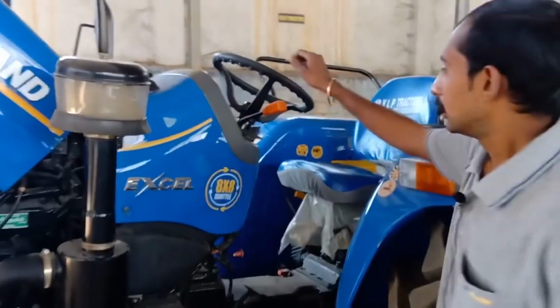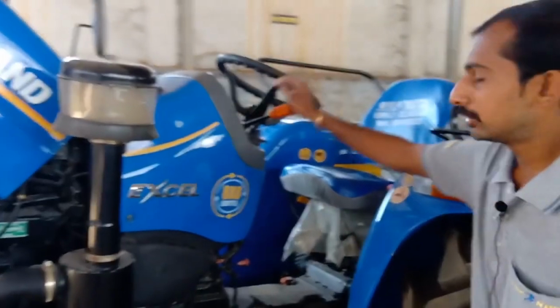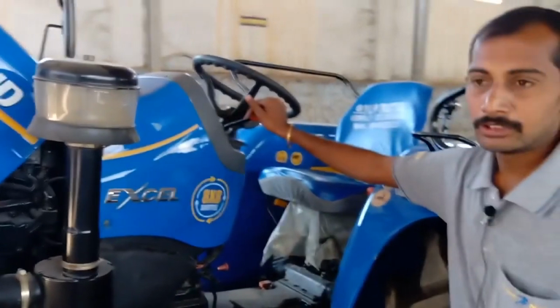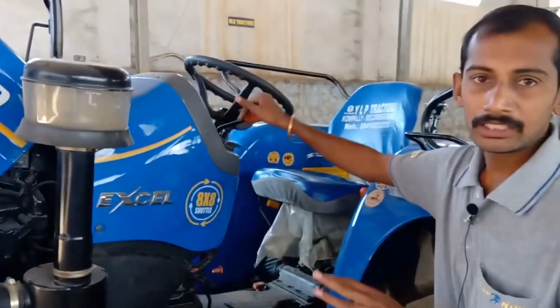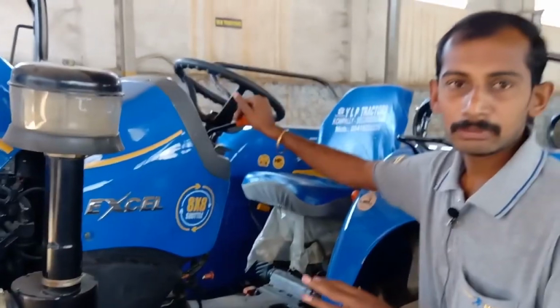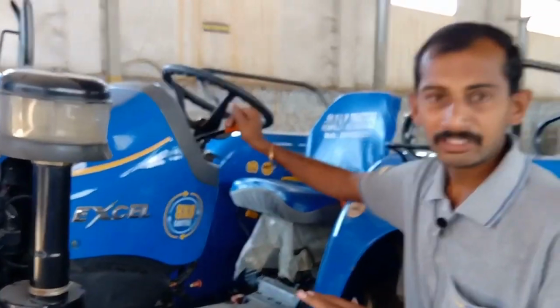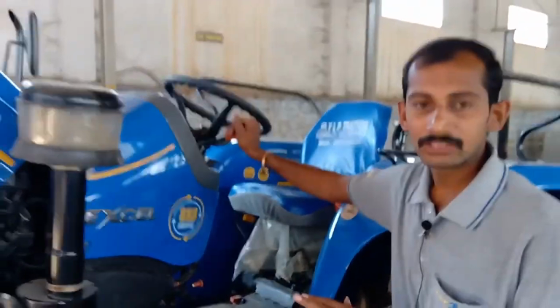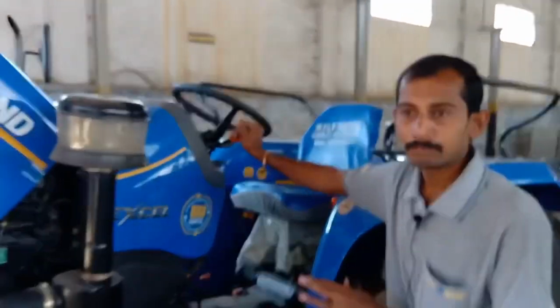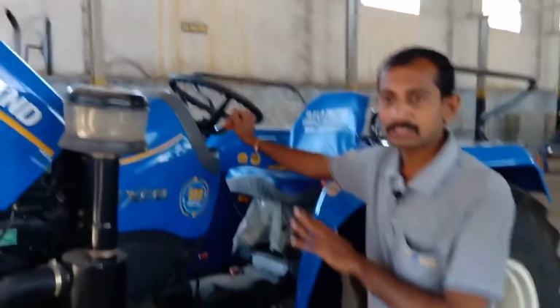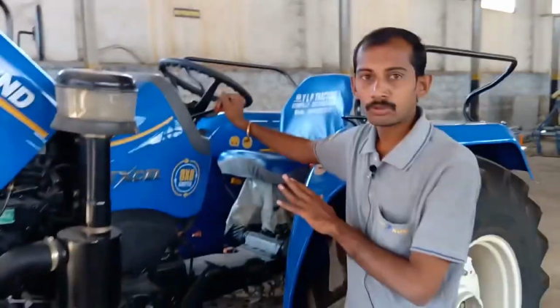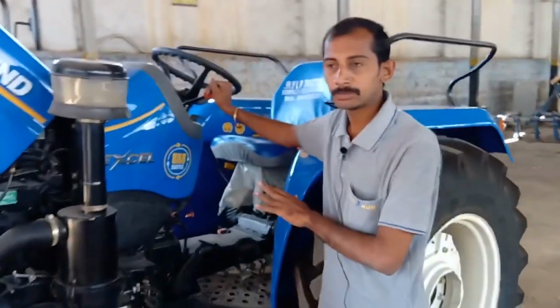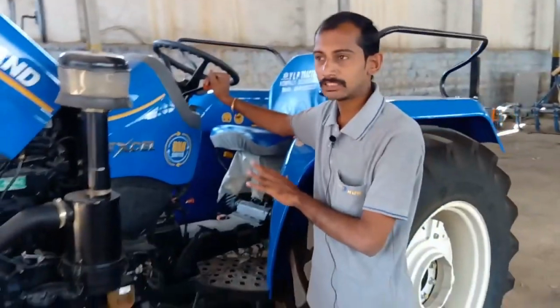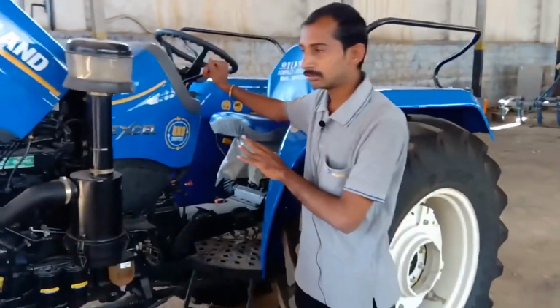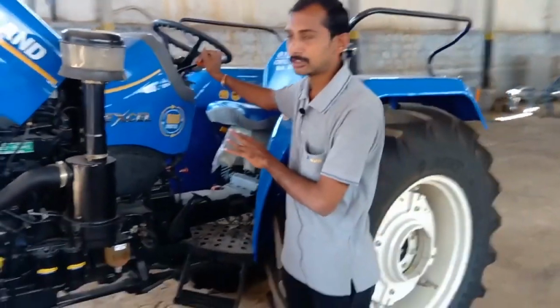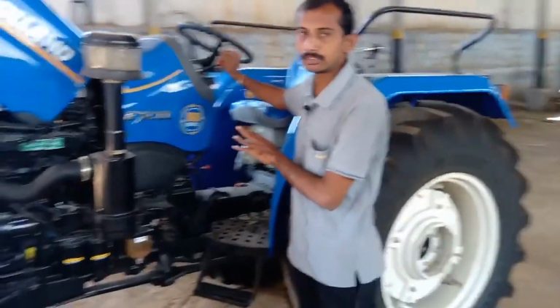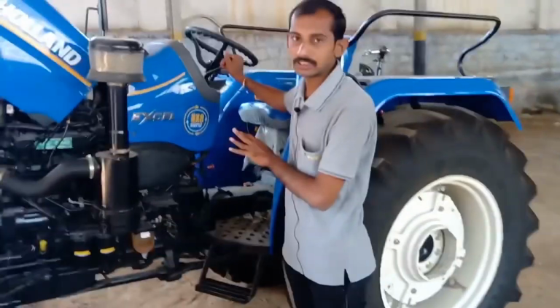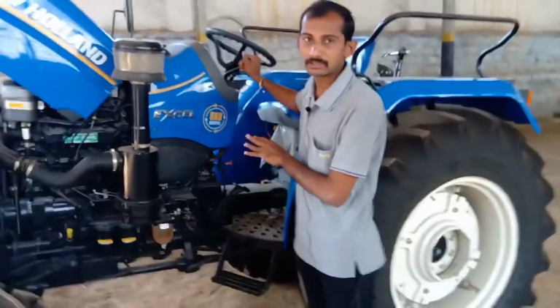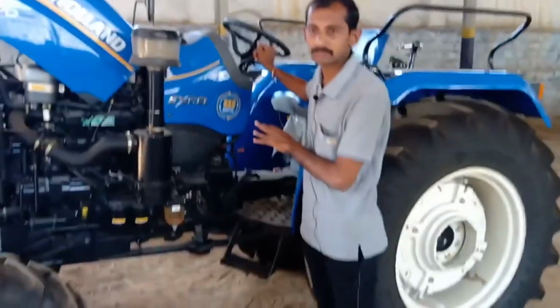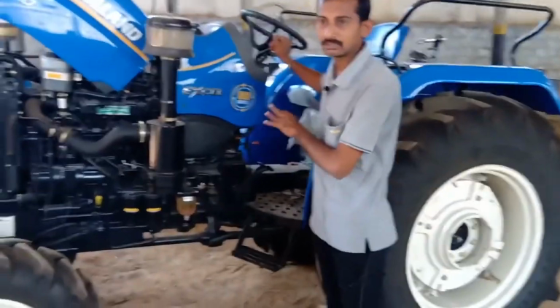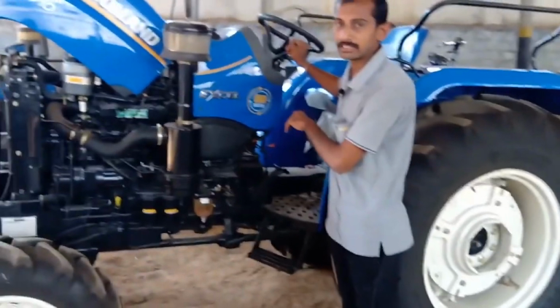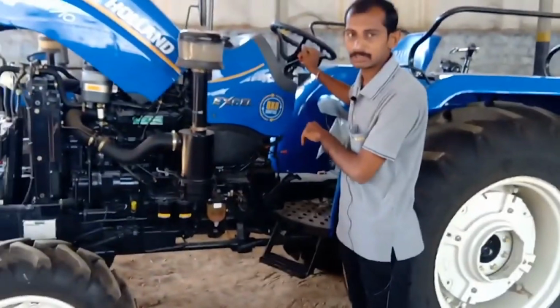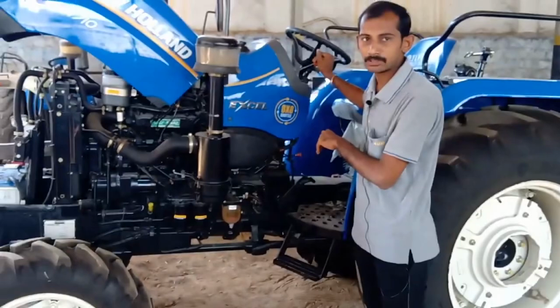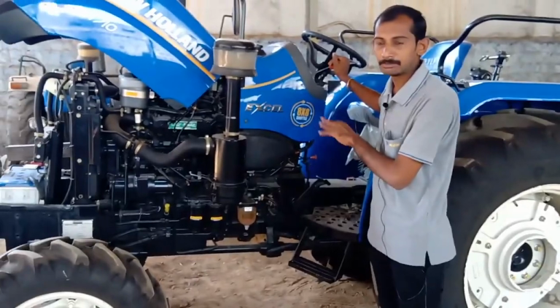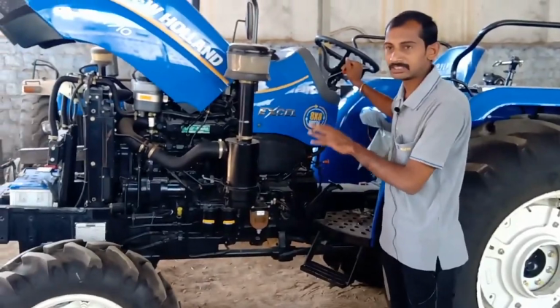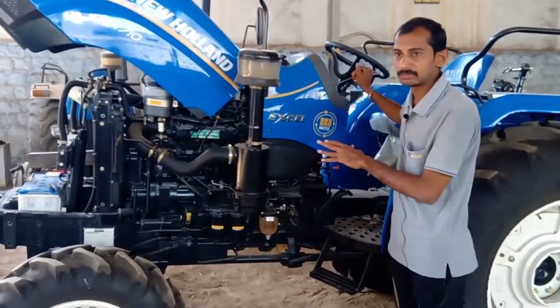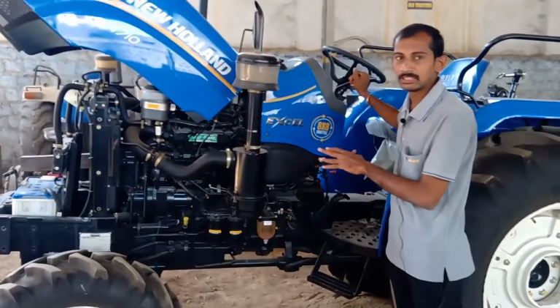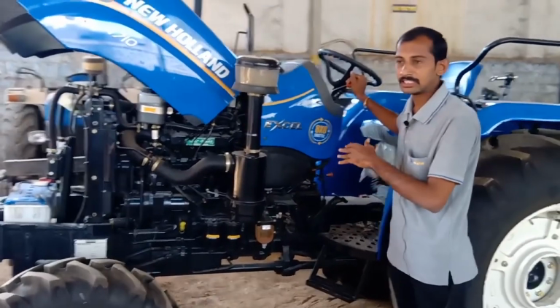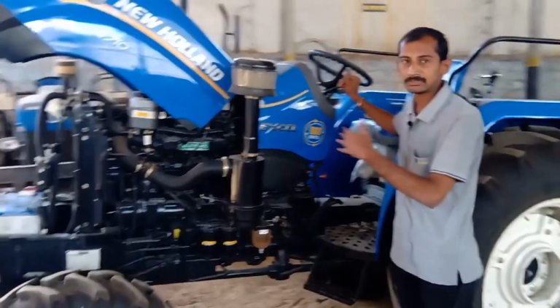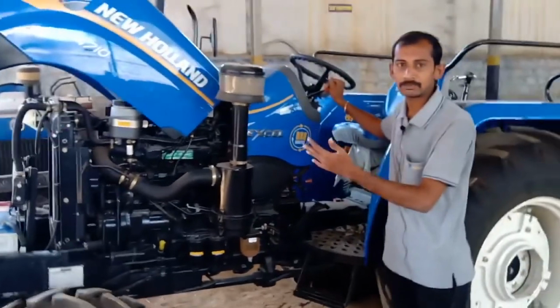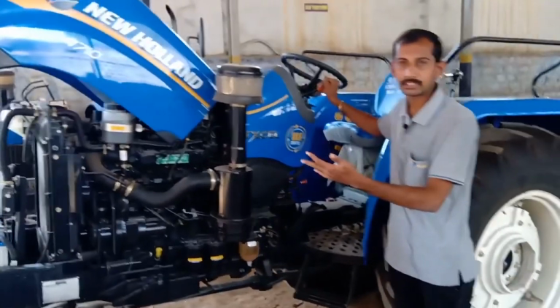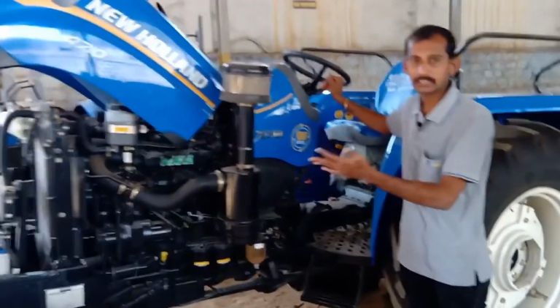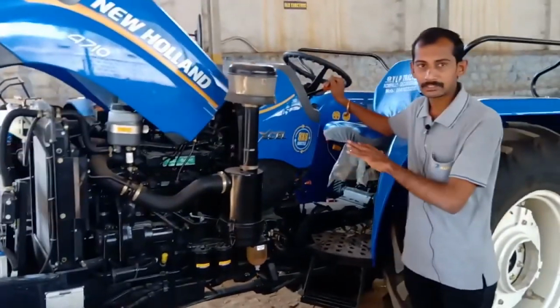The main feature in New Holland is a shuttle gearbox in the lower HP. It is an 8x8 shuttle gearbox with forward and reverse.